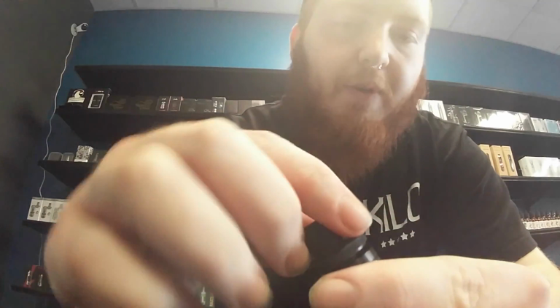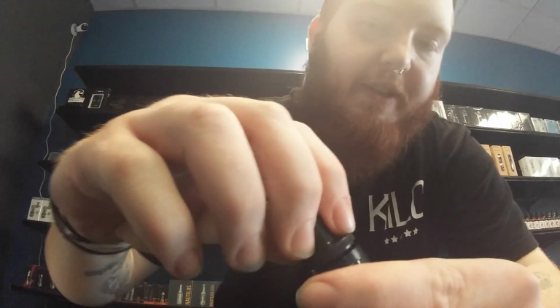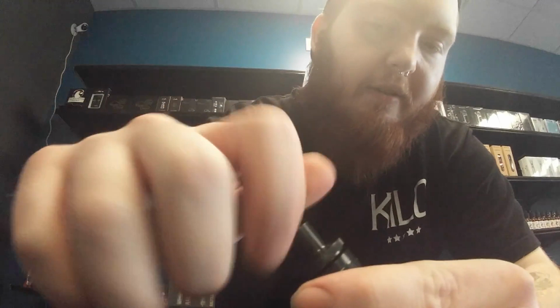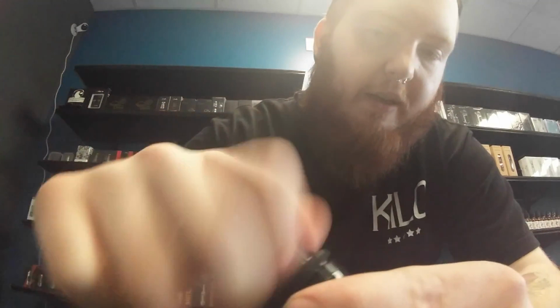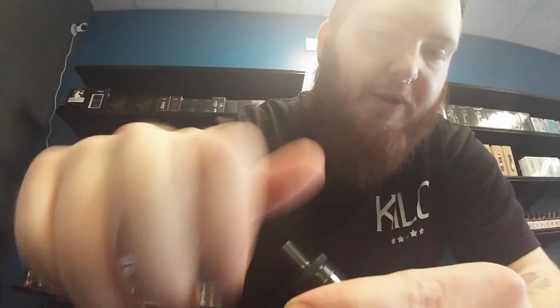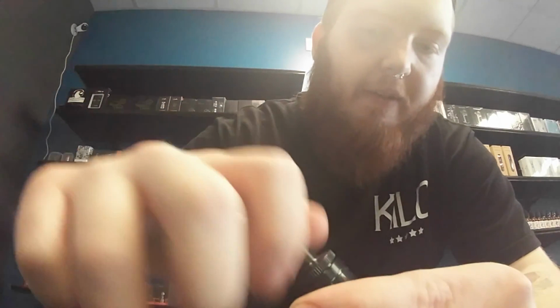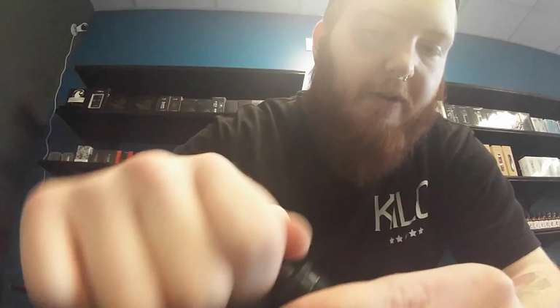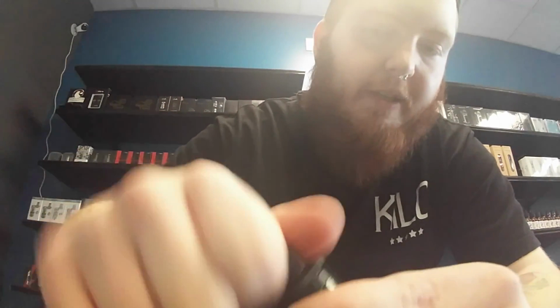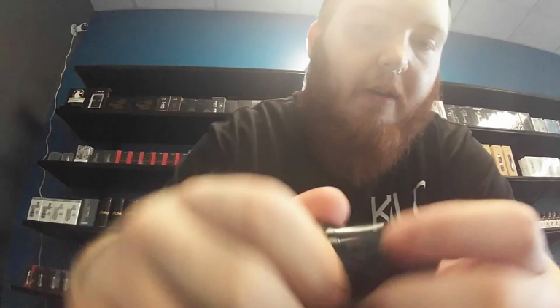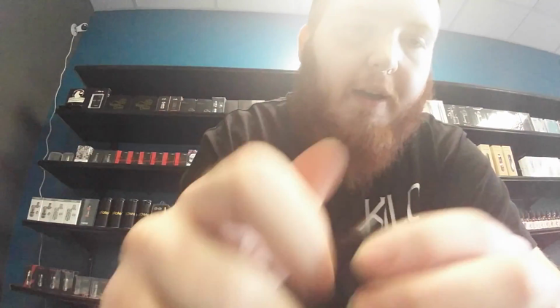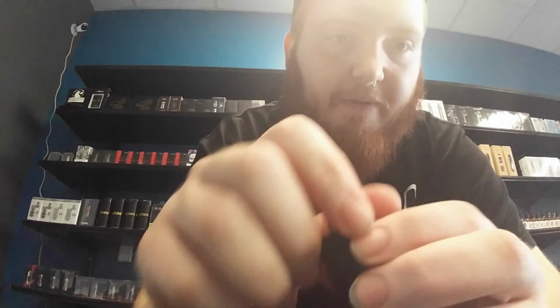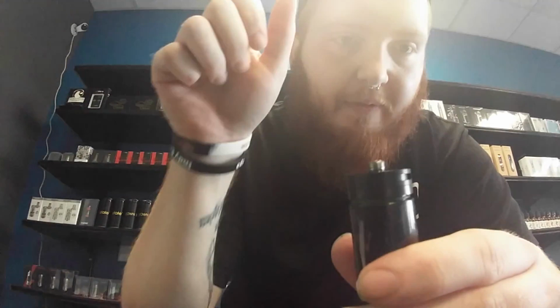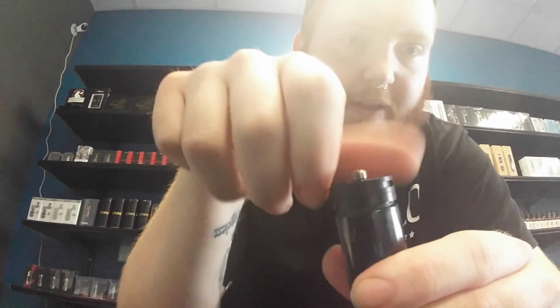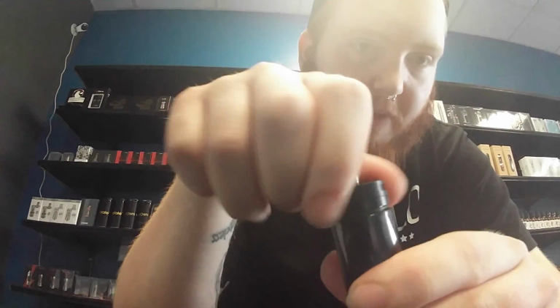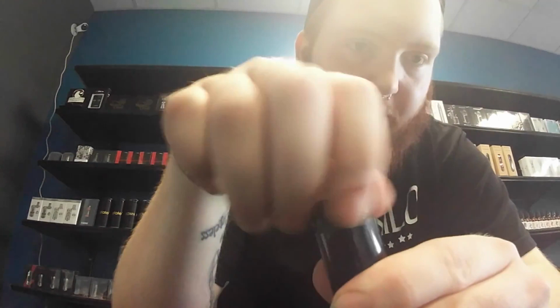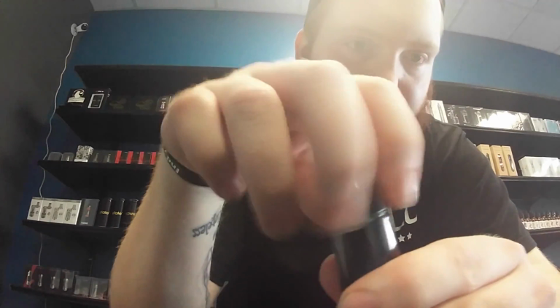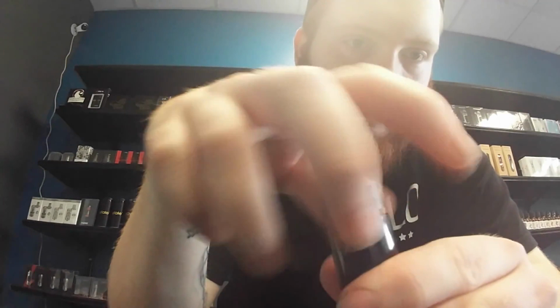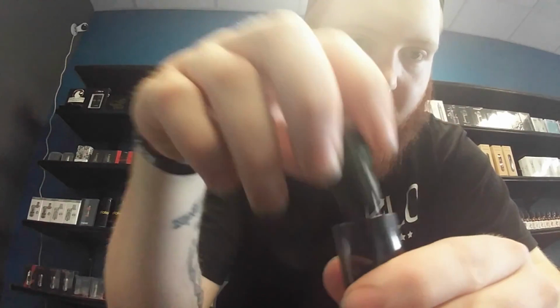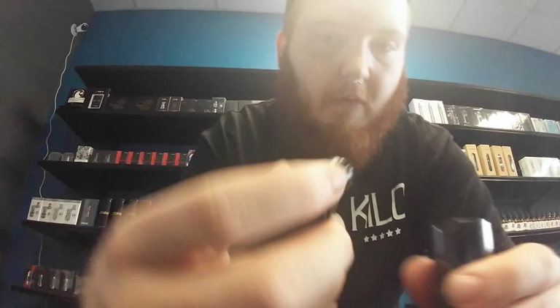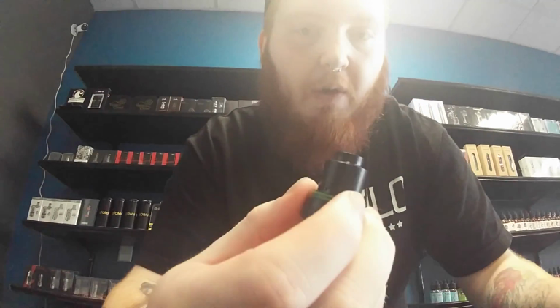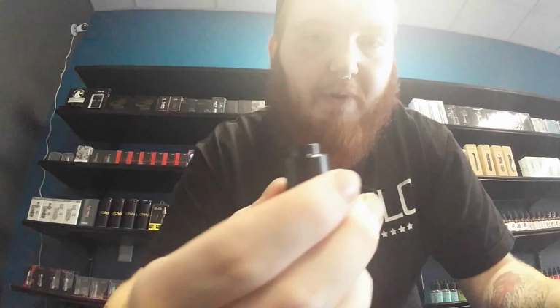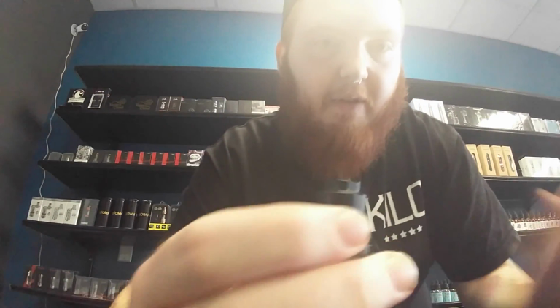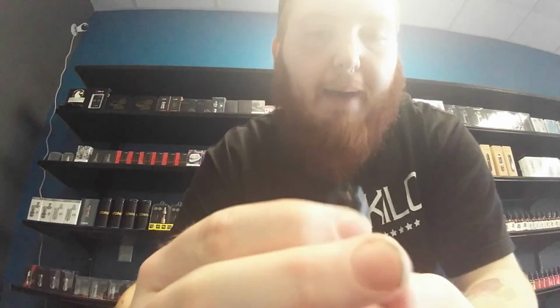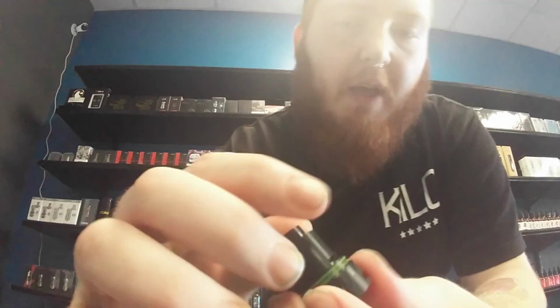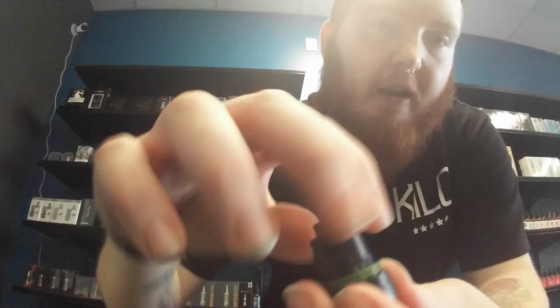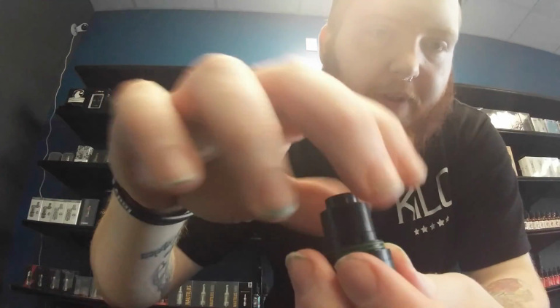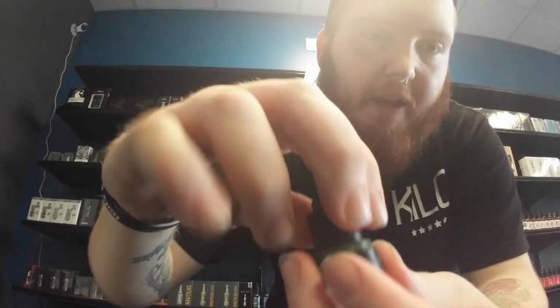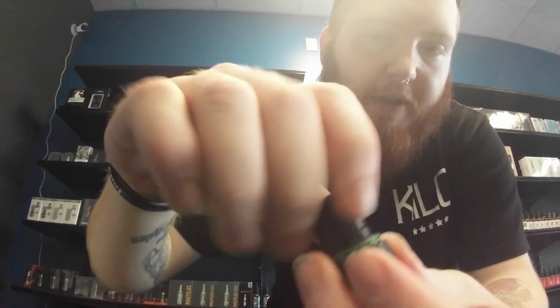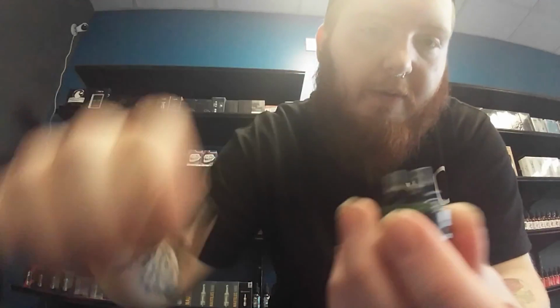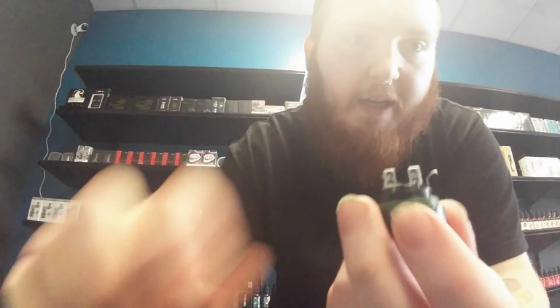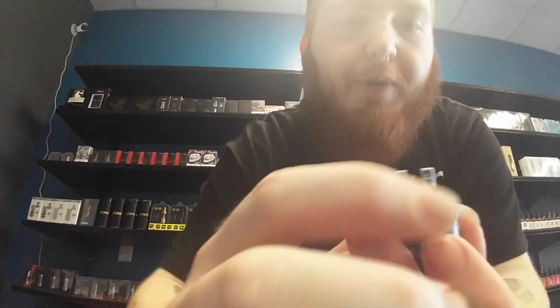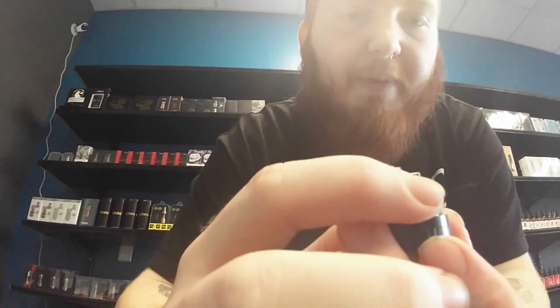So we're going to replace that now as I show you how the deck looks. Flip it over like this, unthread the bottom, which will expose what they call the deck cap. Unthread that and it will expose the deck and where your coils will be.